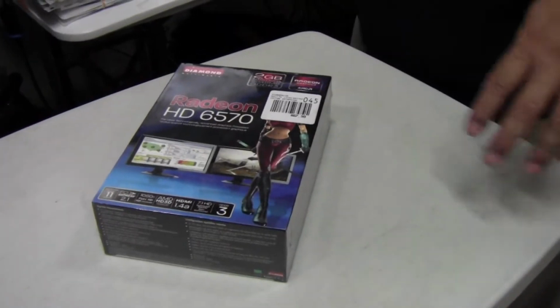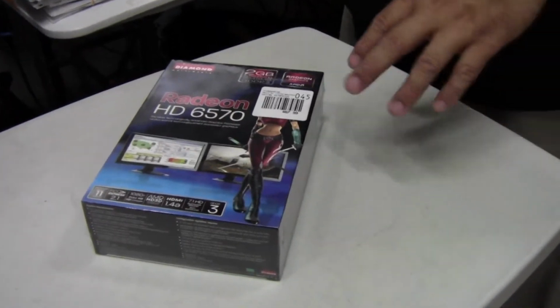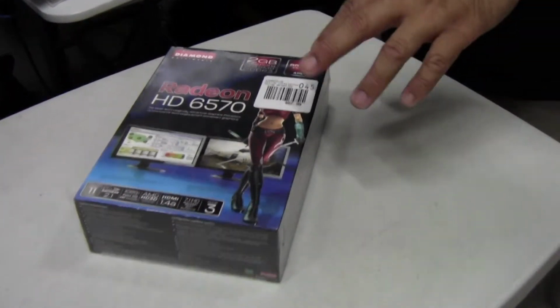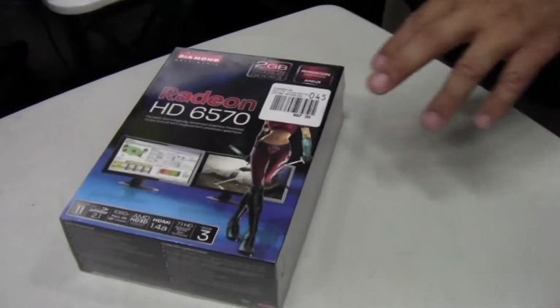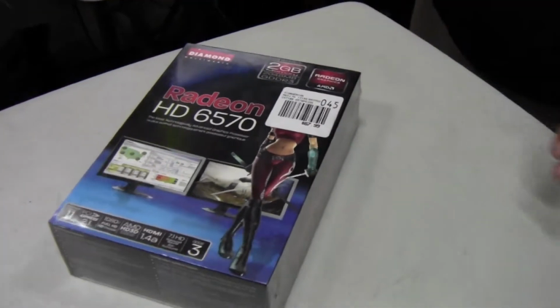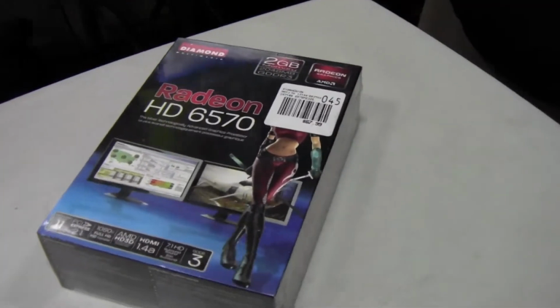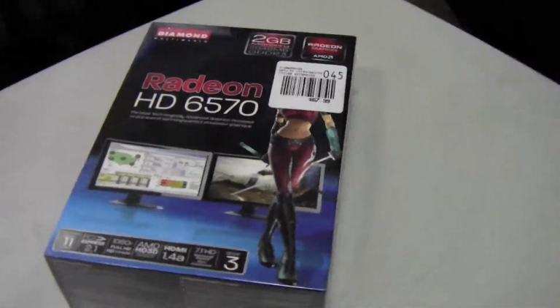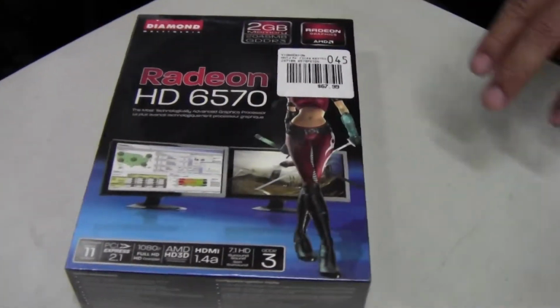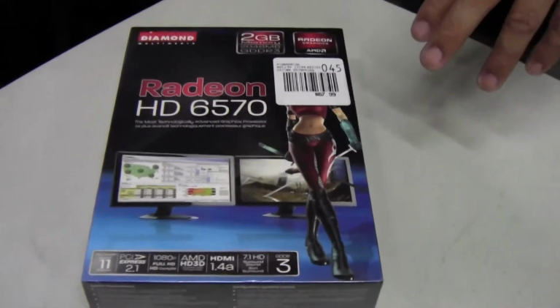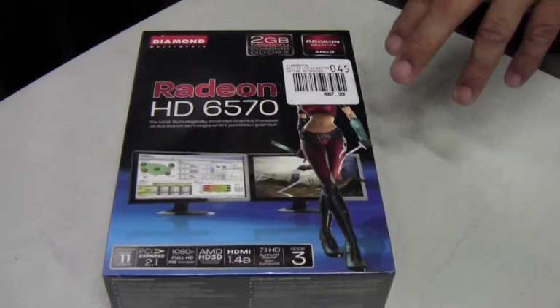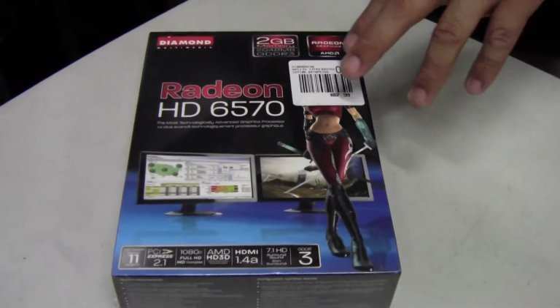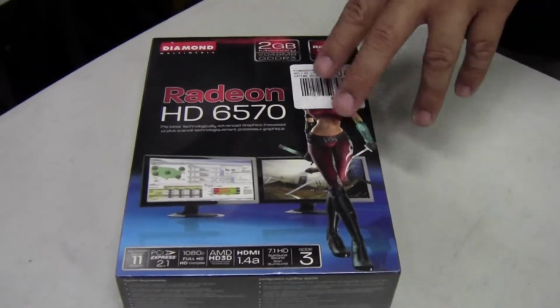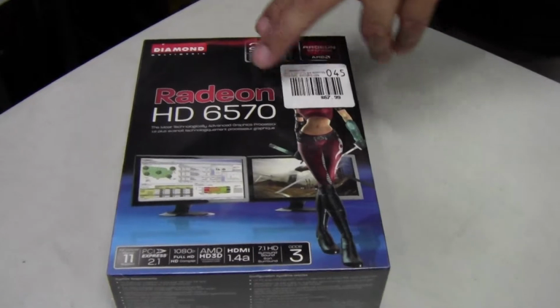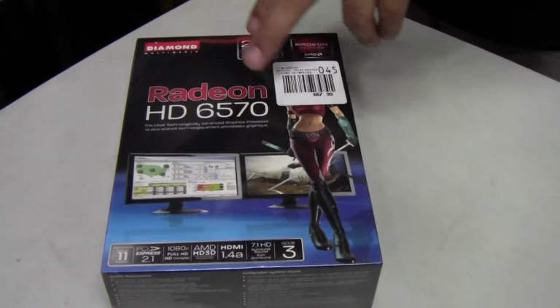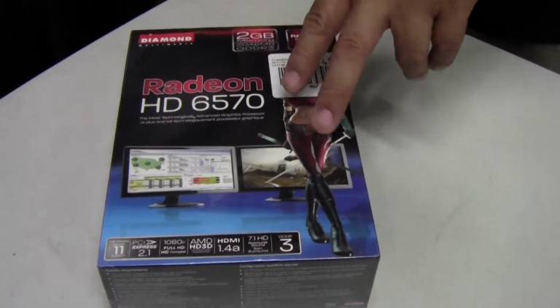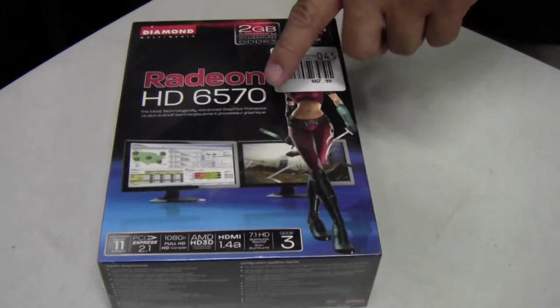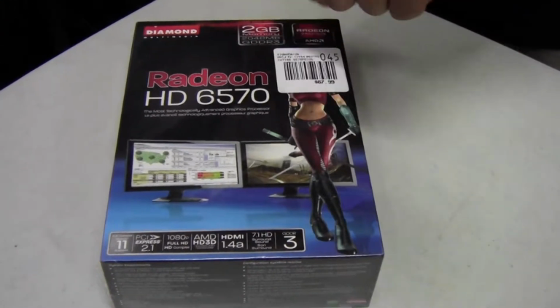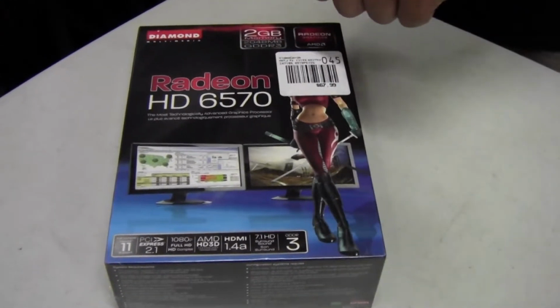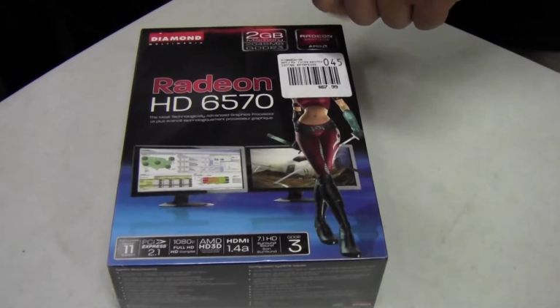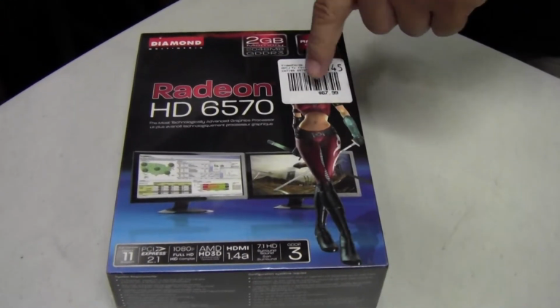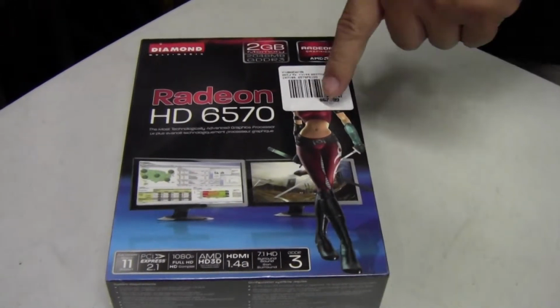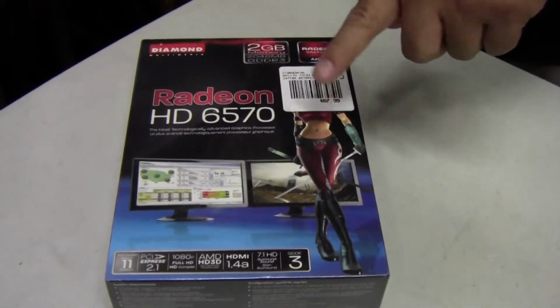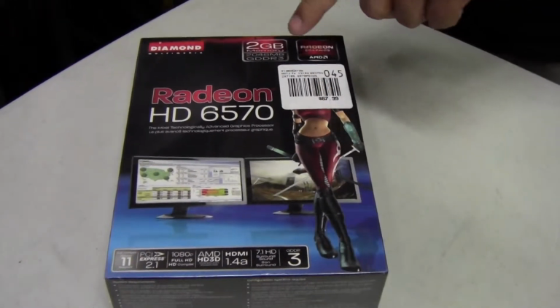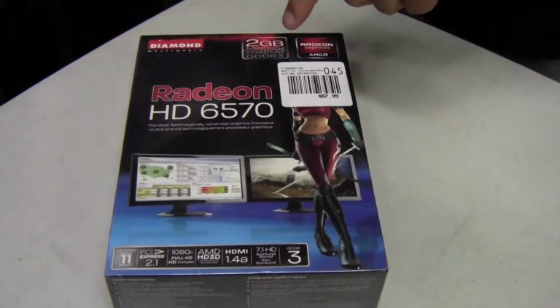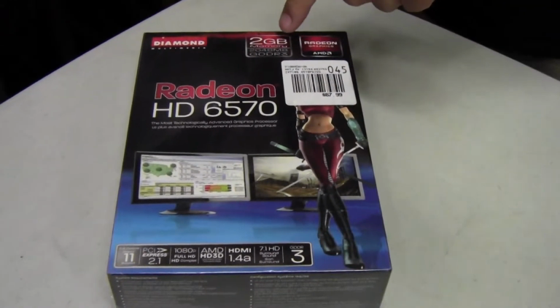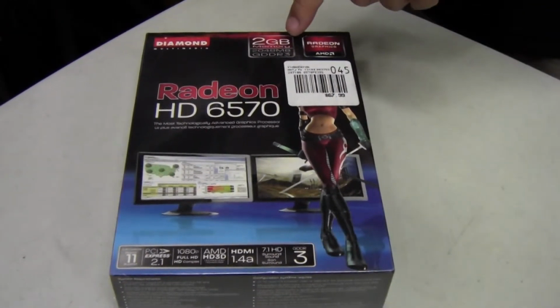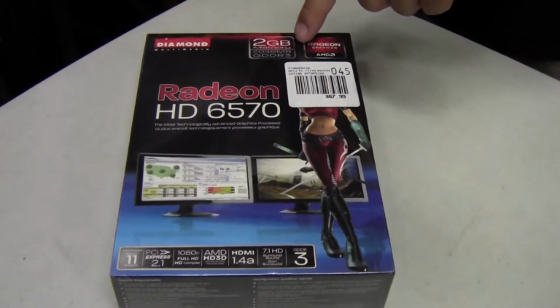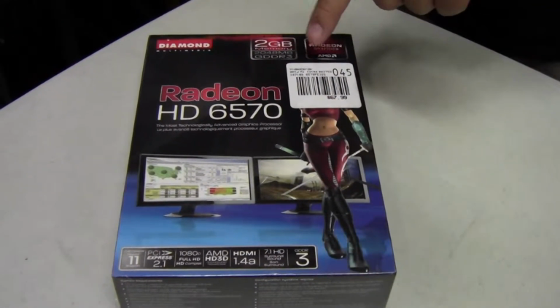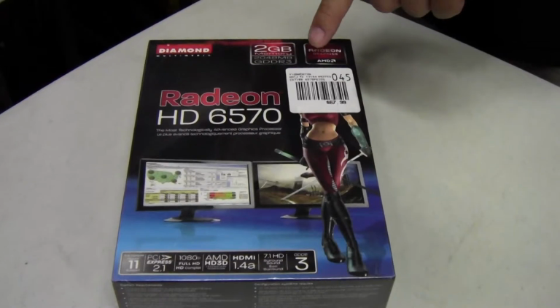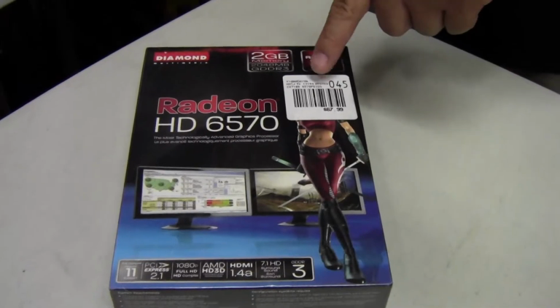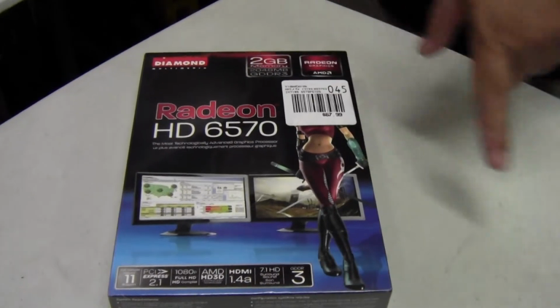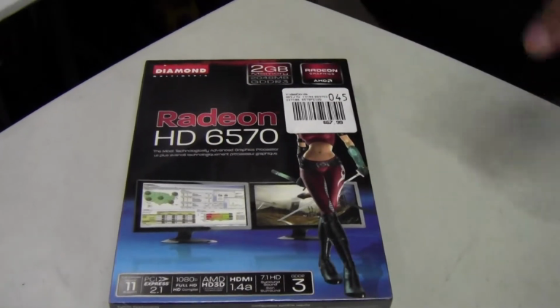Welcome back everybody. We're going to do a quick unboxing of Diamond's HD Radeon 6570. This is the 2GB GDDR3 version.